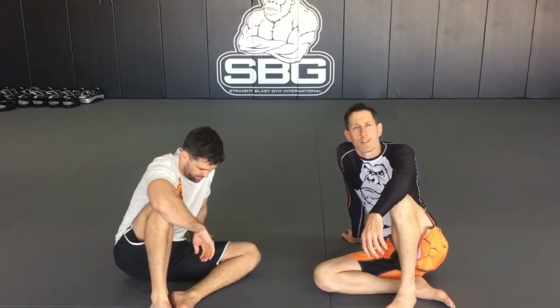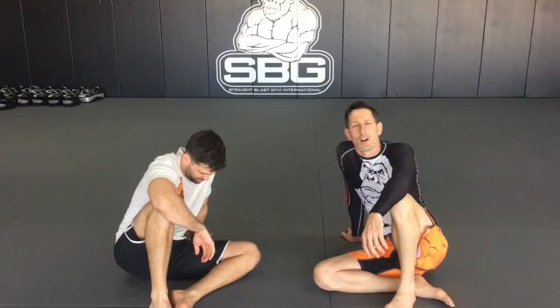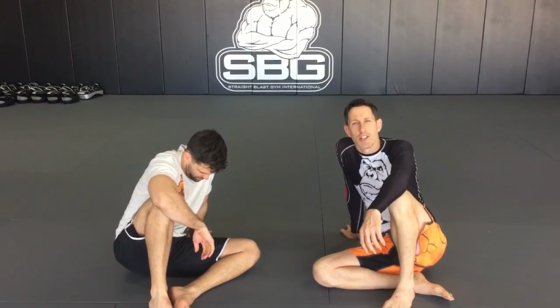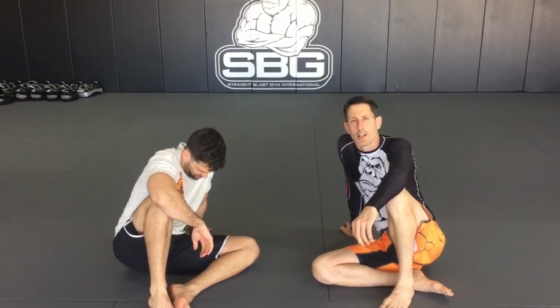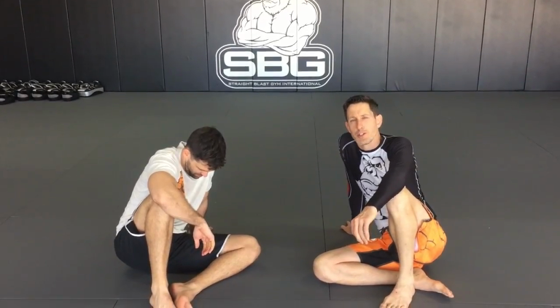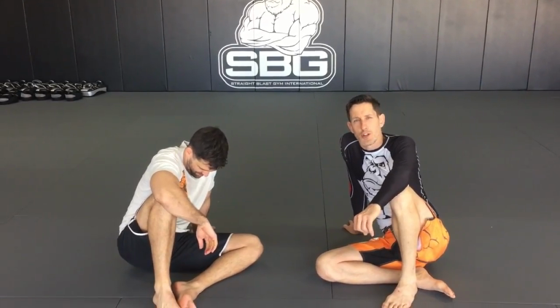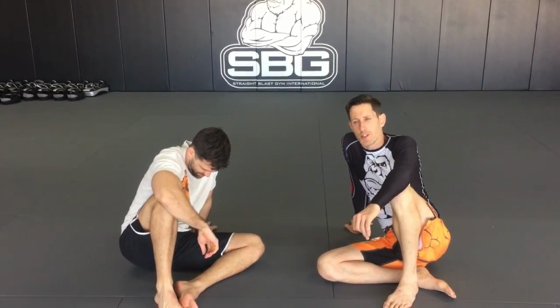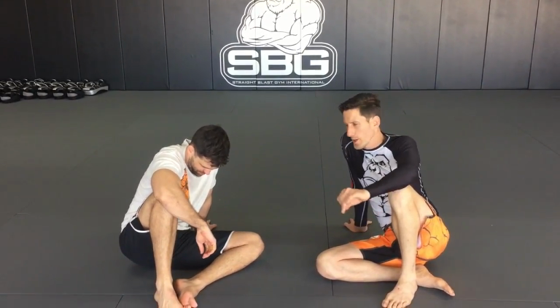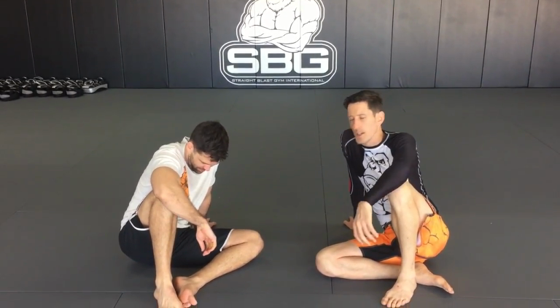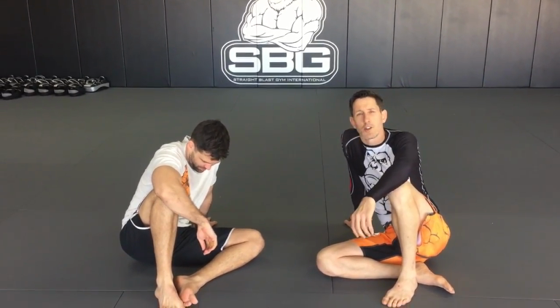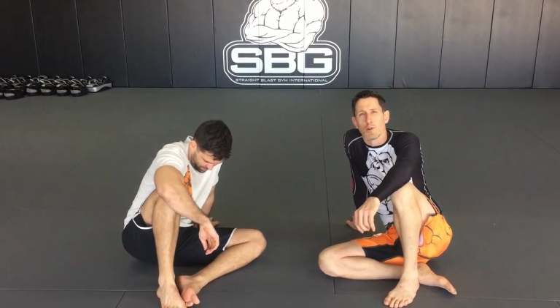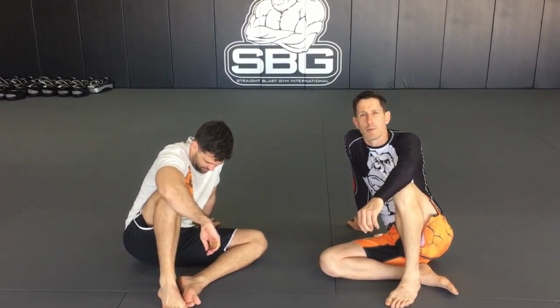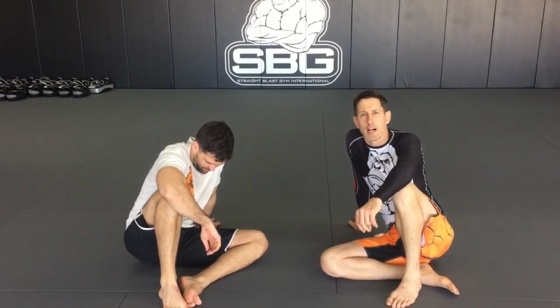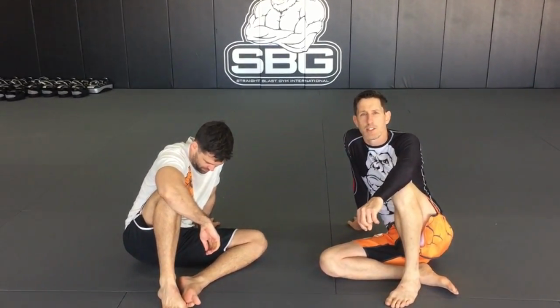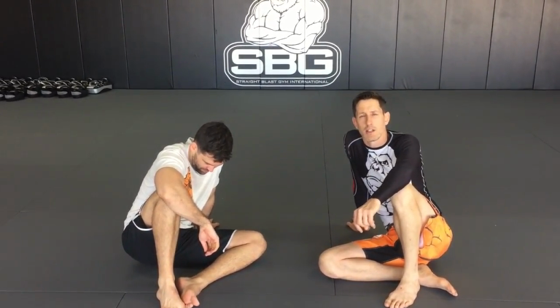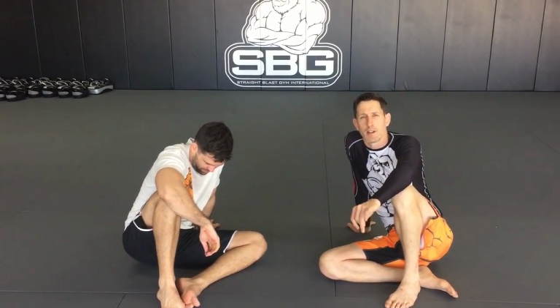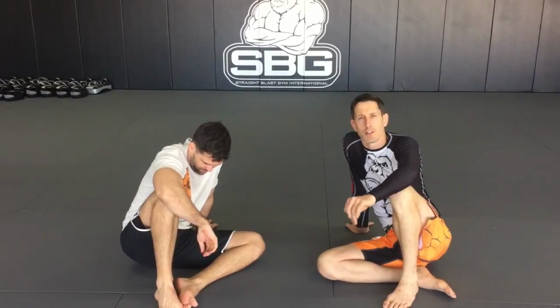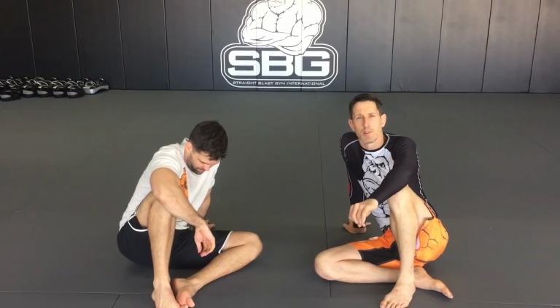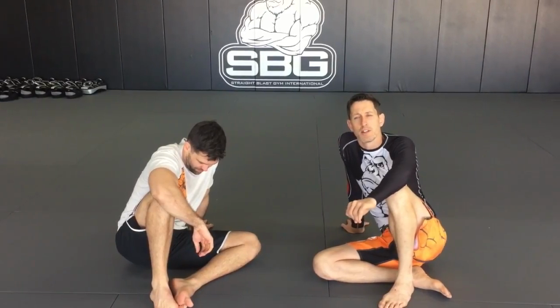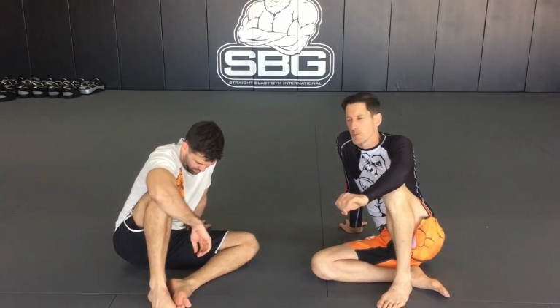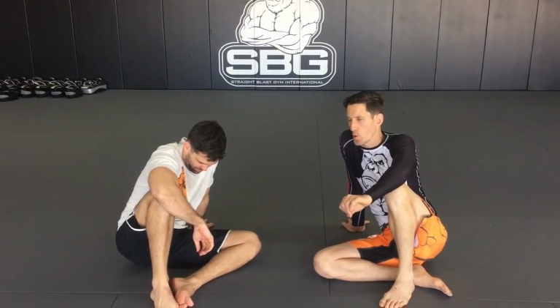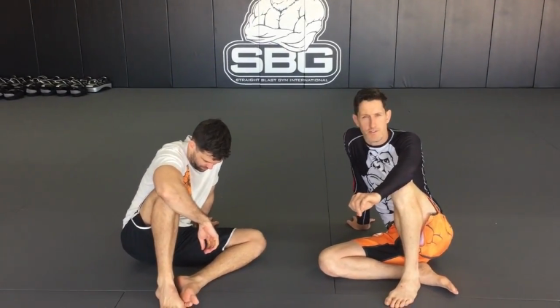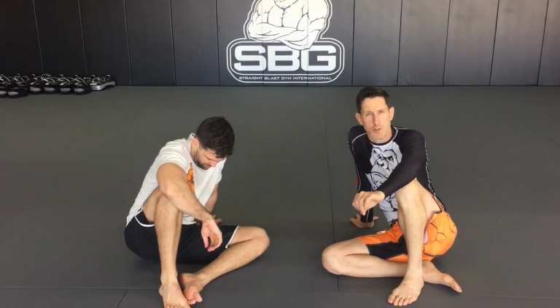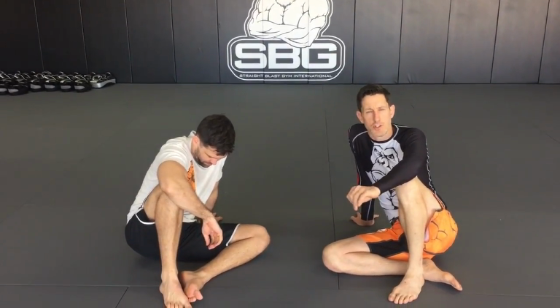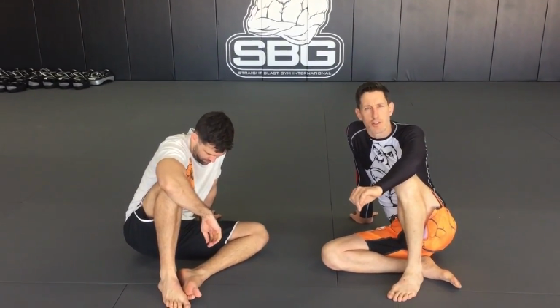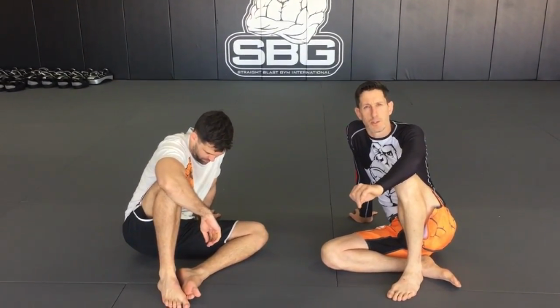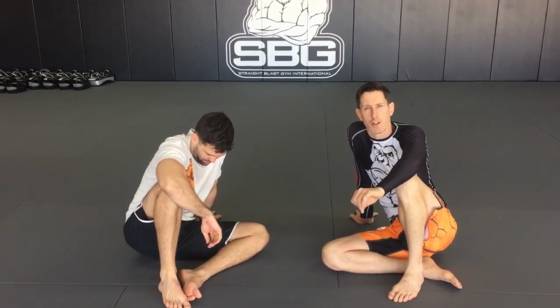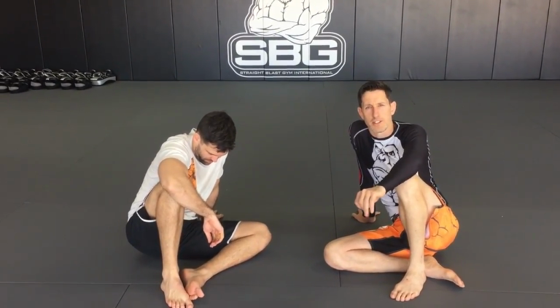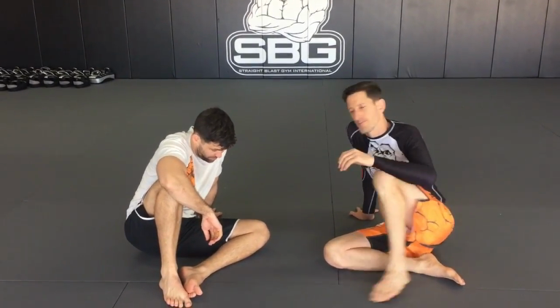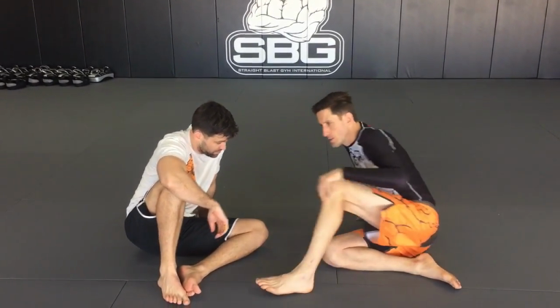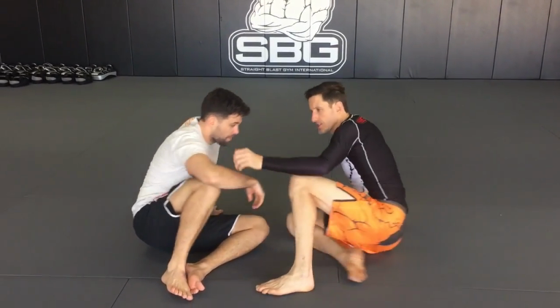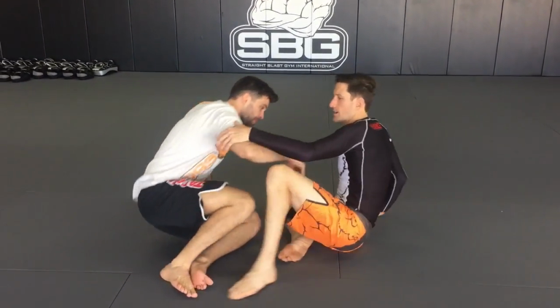Hi guys, how are you? SBG Australia. We're just looking at the Kimura from the guard here today, and we're going to look at a couple of special ways to finish it when you strike trouble — when the guy defends. Let's get started.